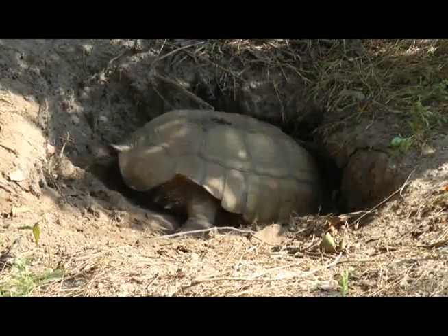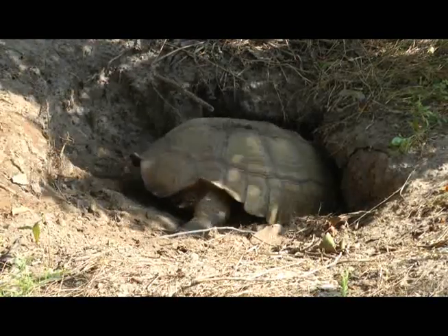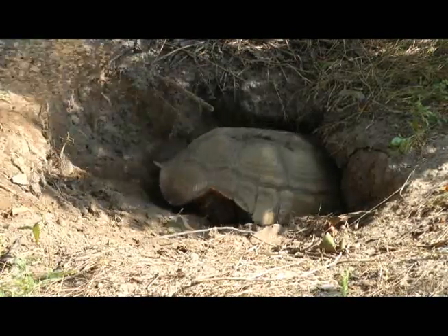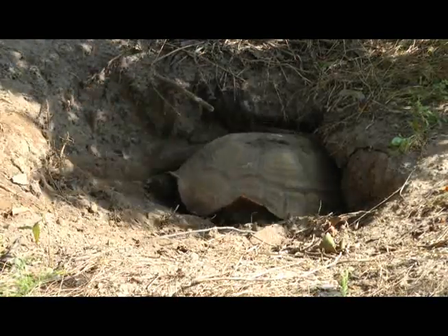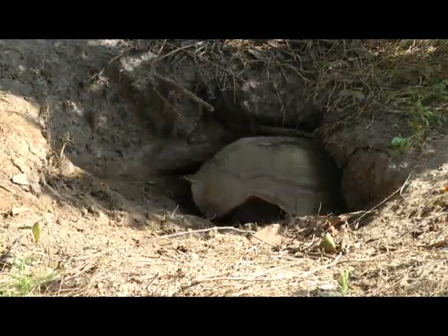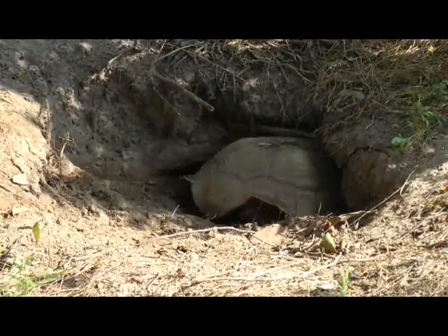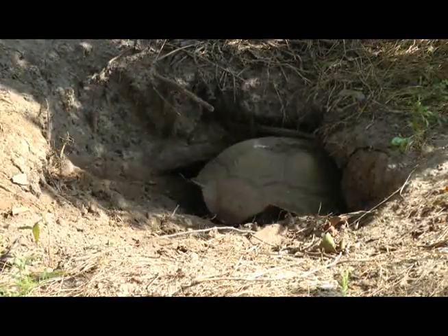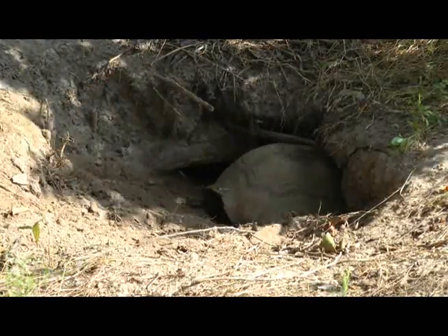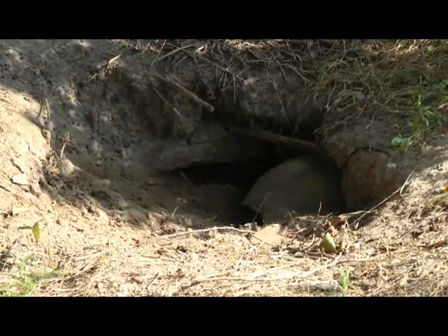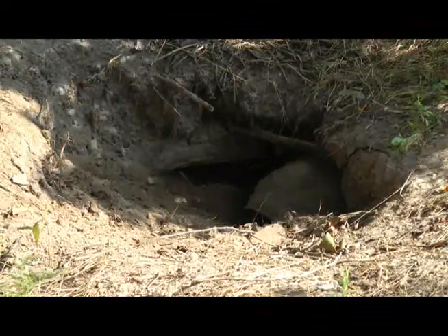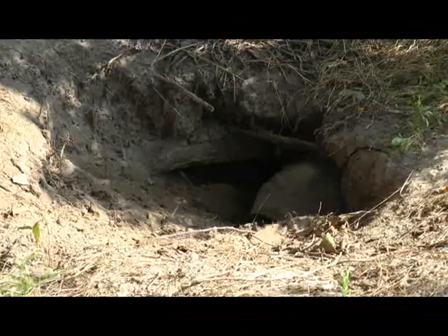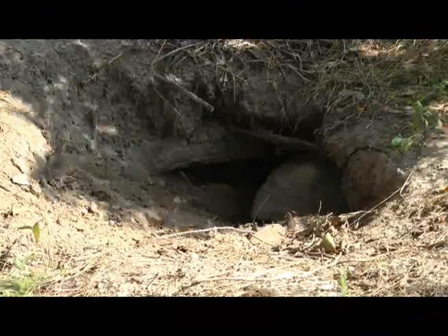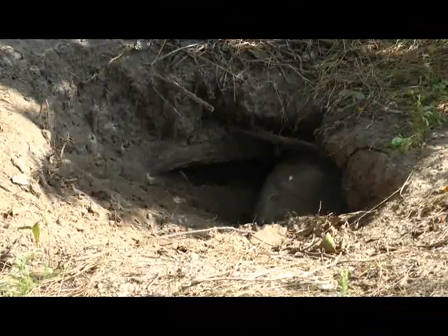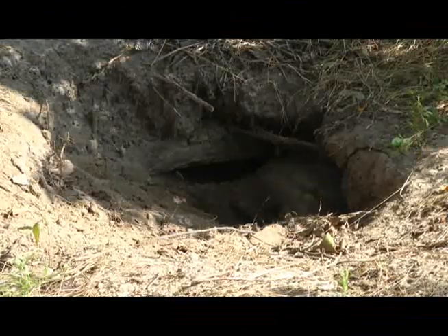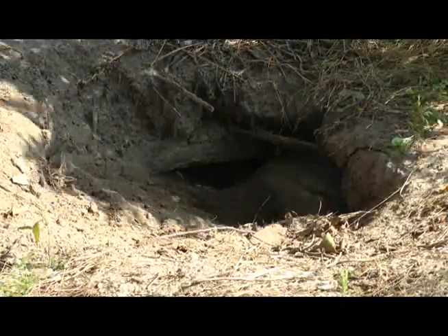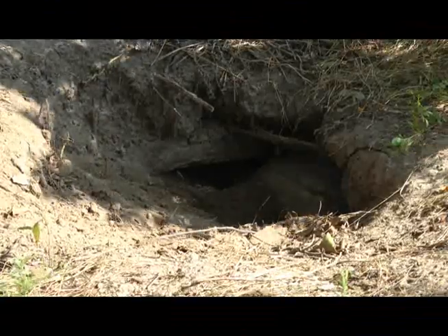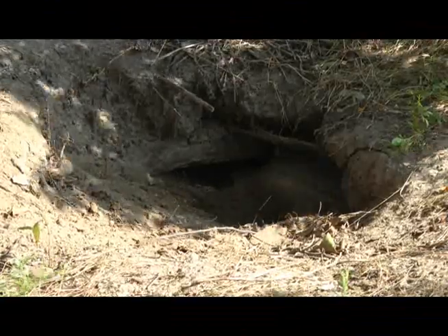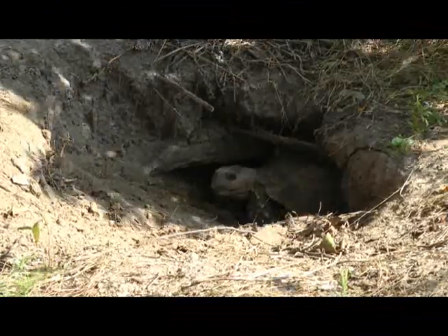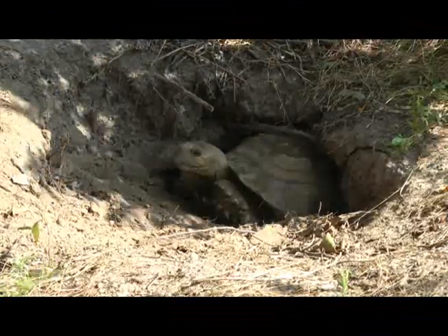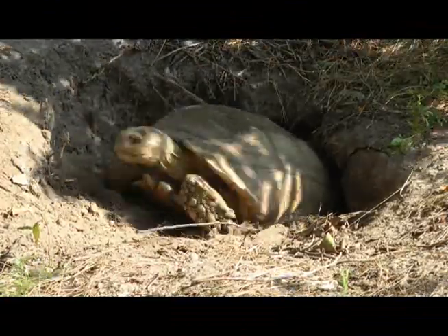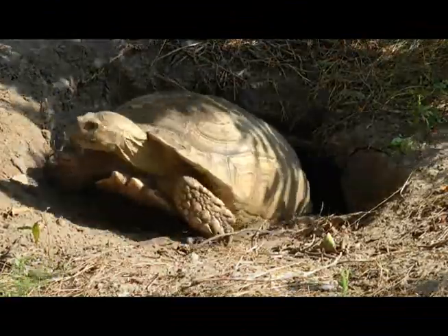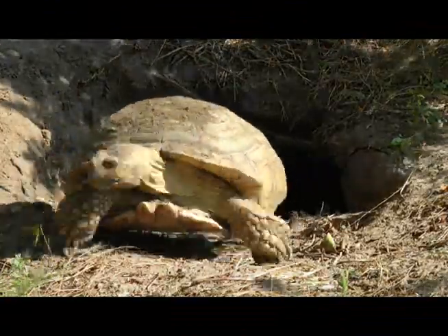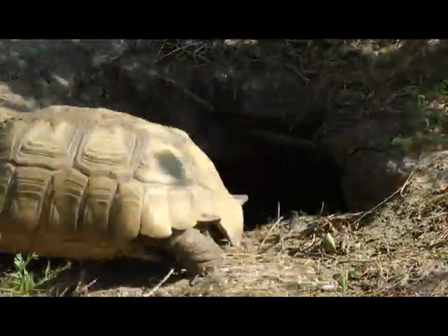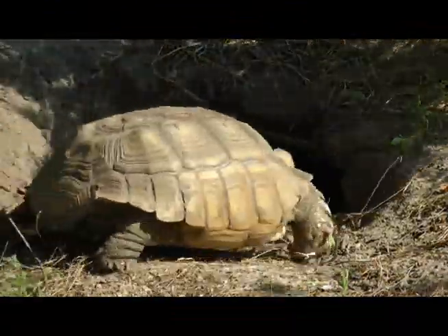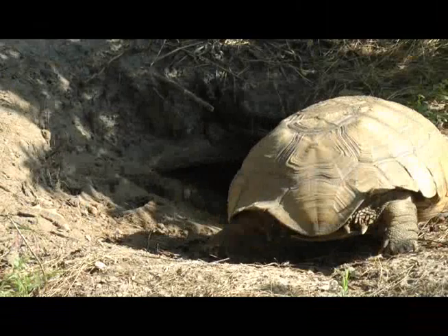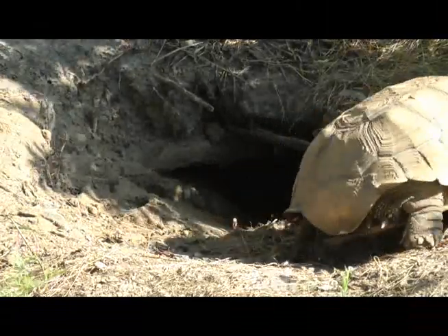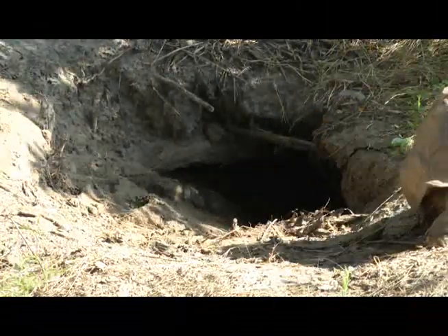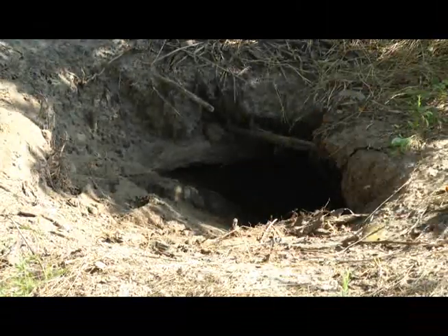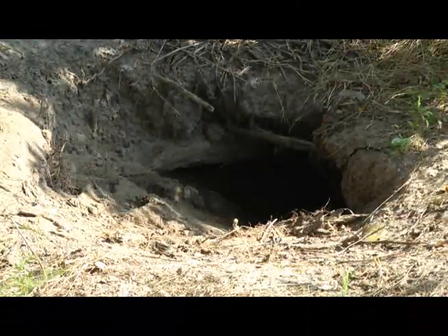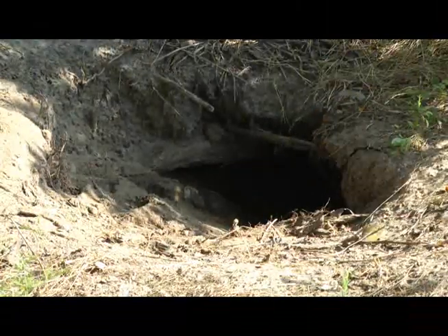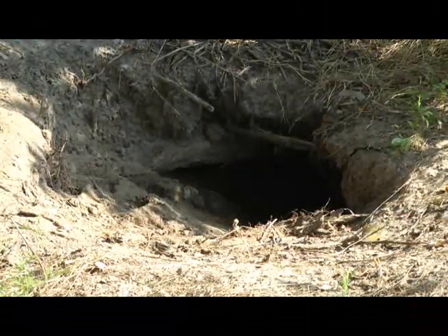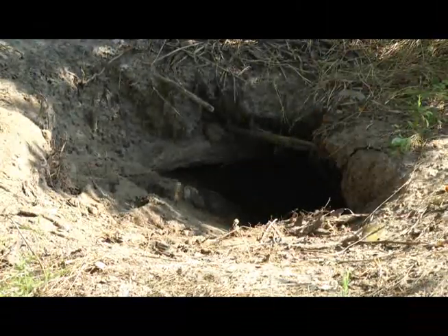Here you see her re-entering a burrow that she dug two years ago. We were away on vacation — it was hot — and my niece actually found it. She couldn't find Claudine and actually fell in the hole.